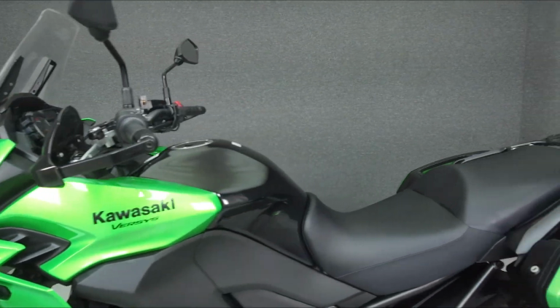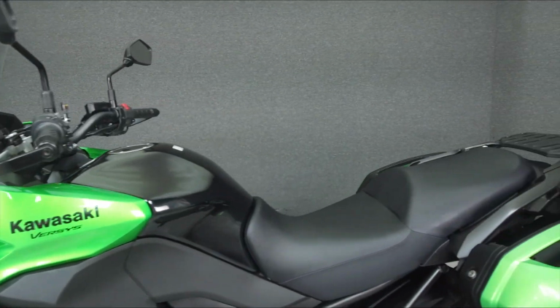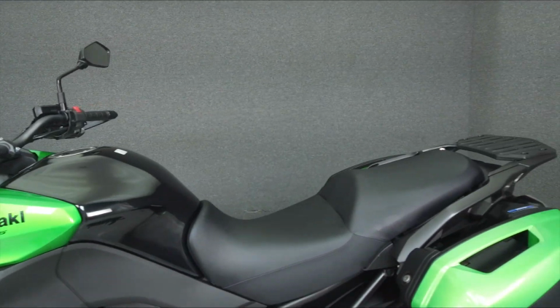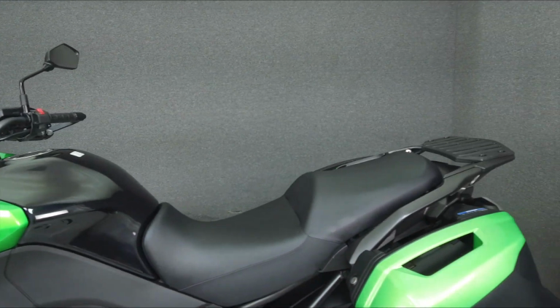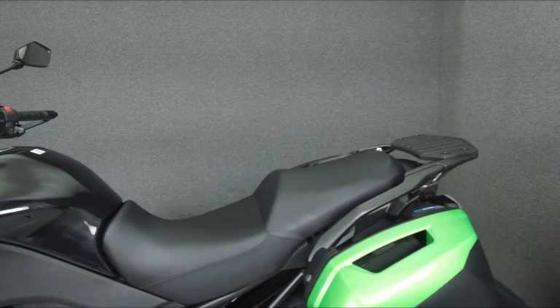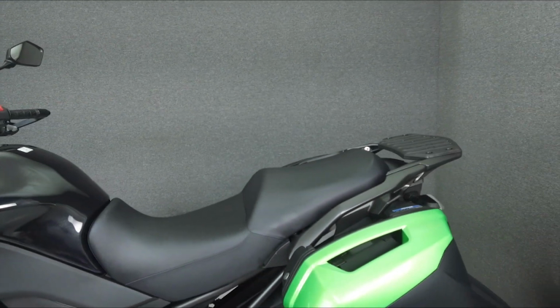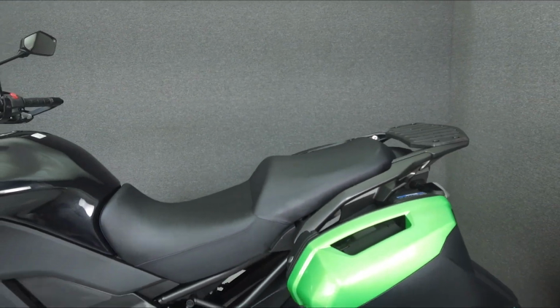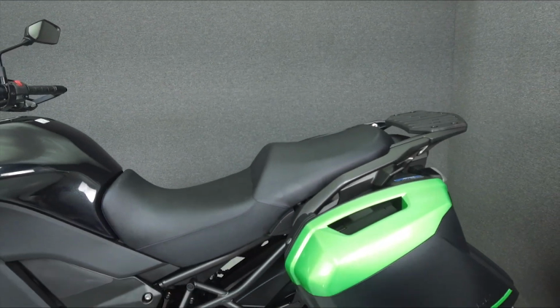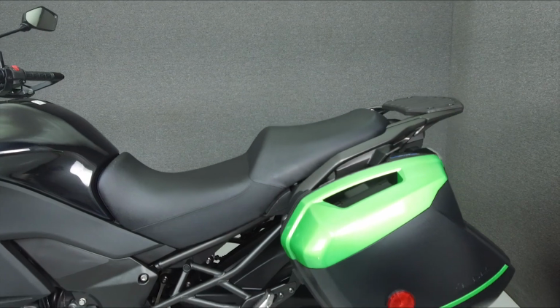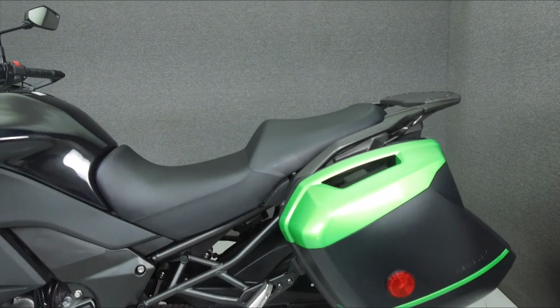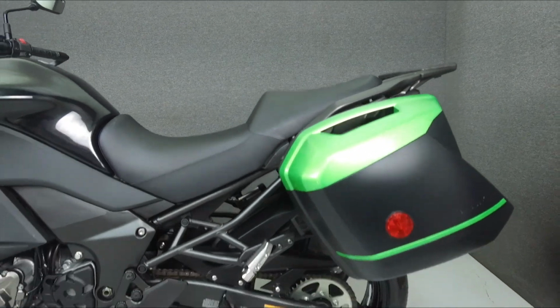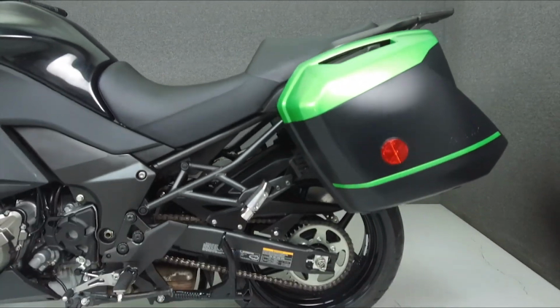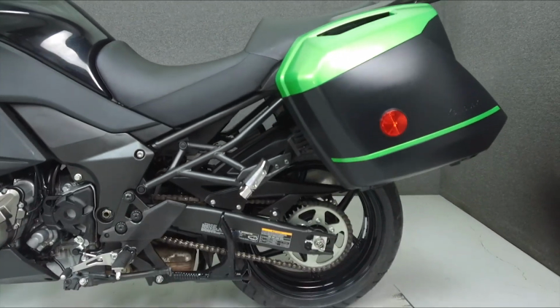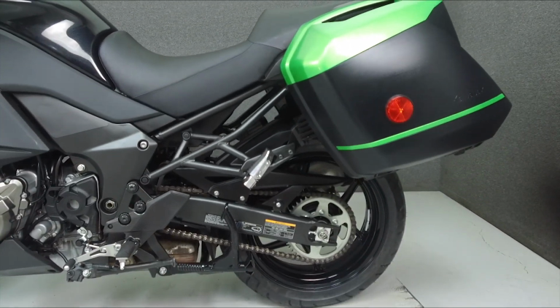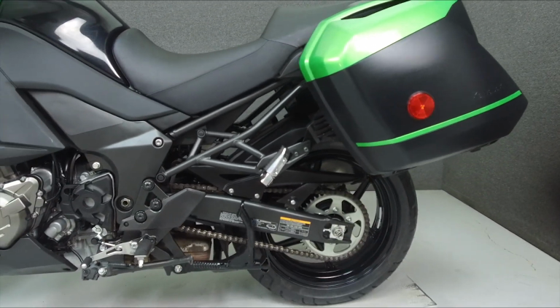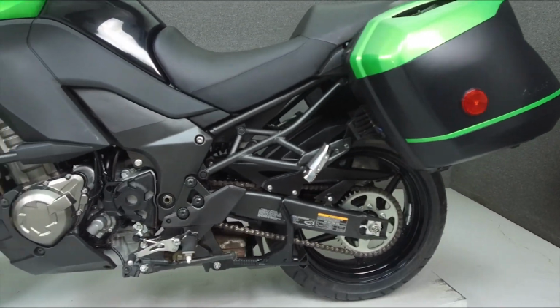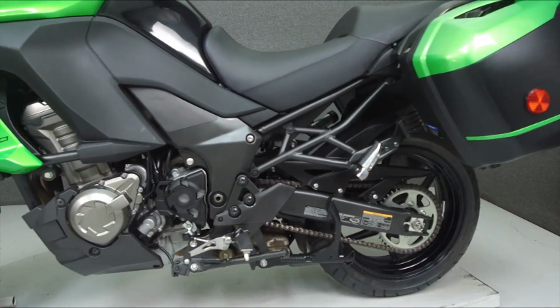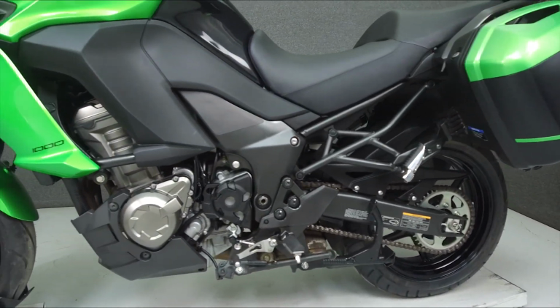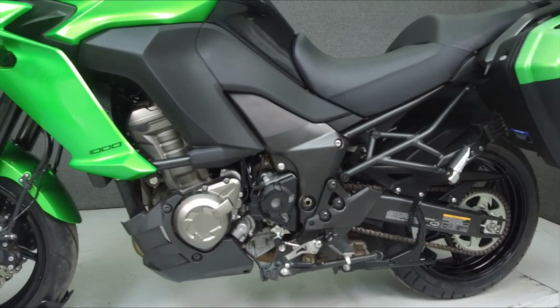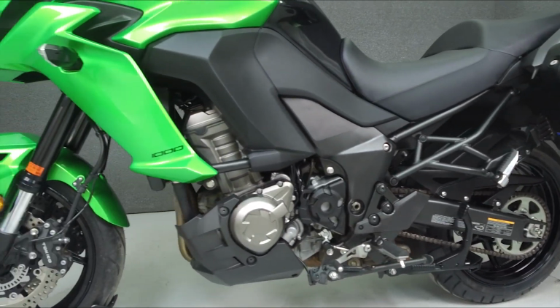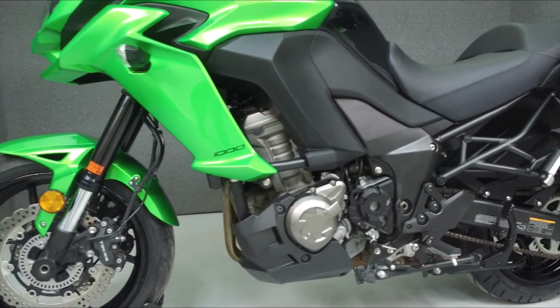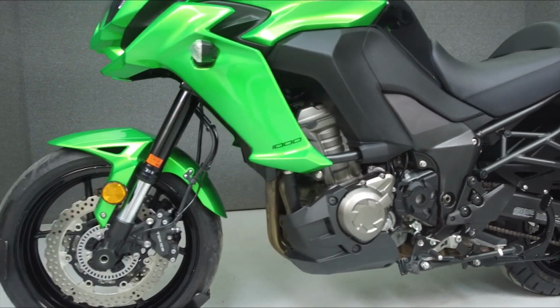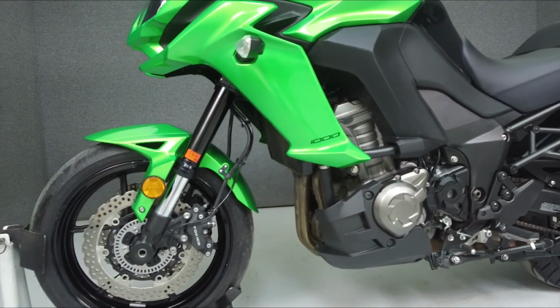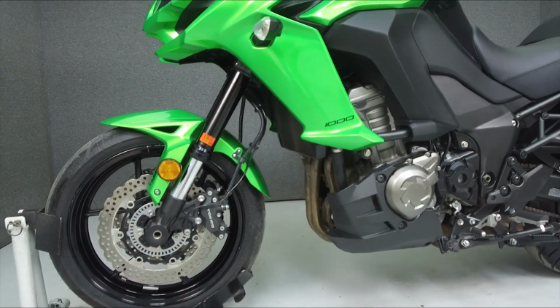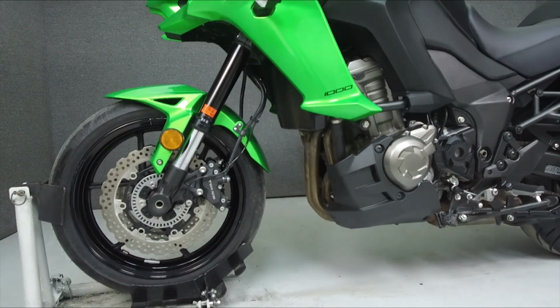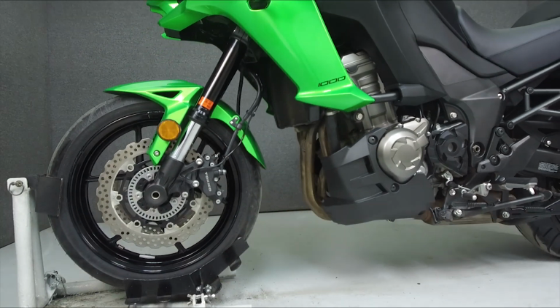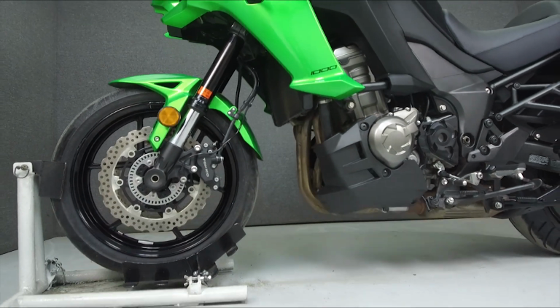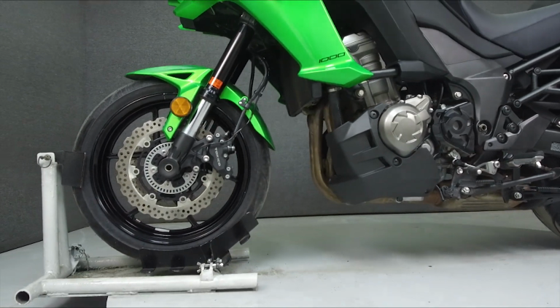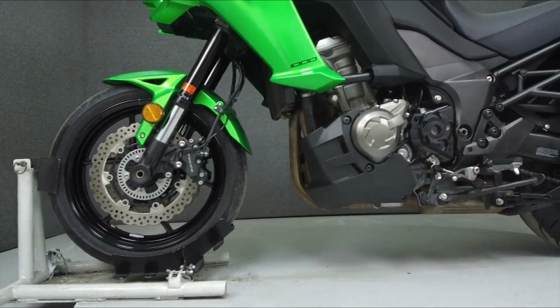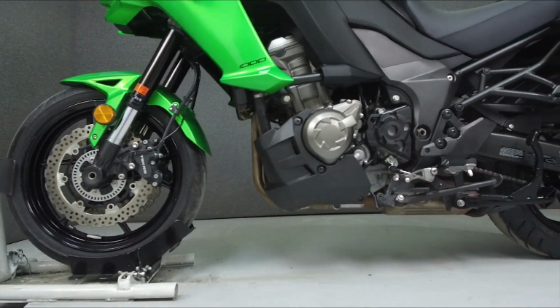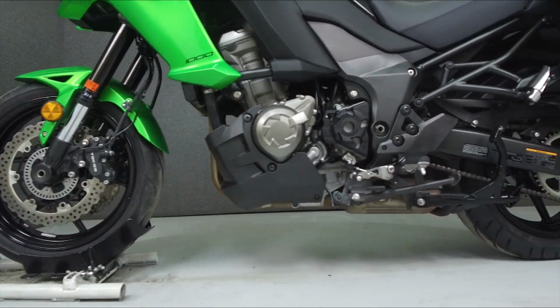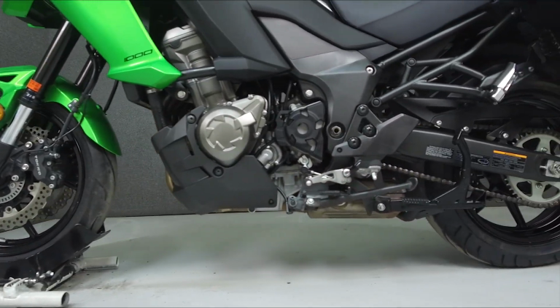This bike comes equipped with ABS, traction control, and an onboard computer. This vehicle has been fully serviced, detailed, and comes with a 90-day nationwide warranty.